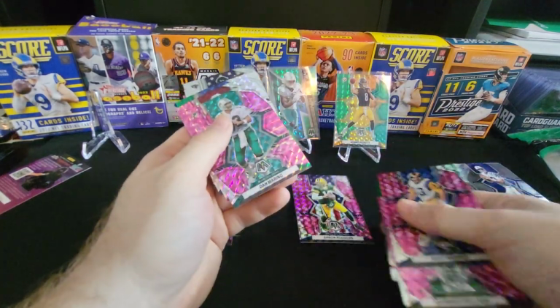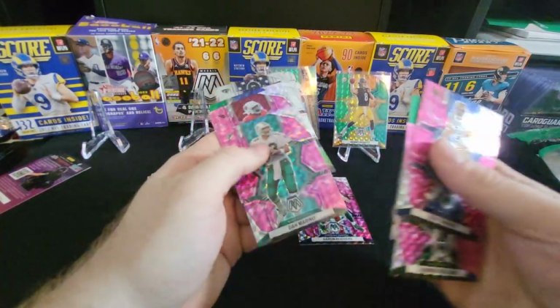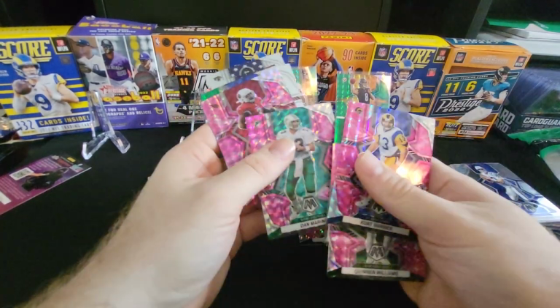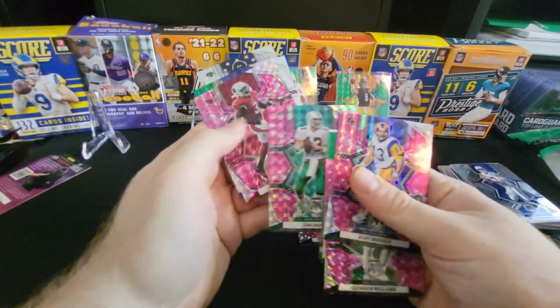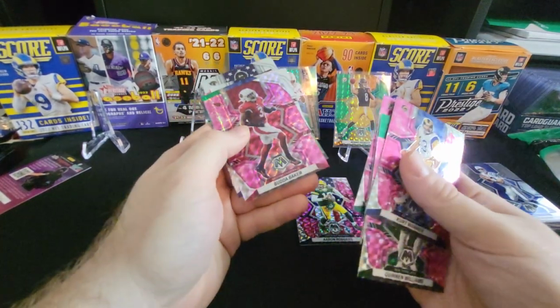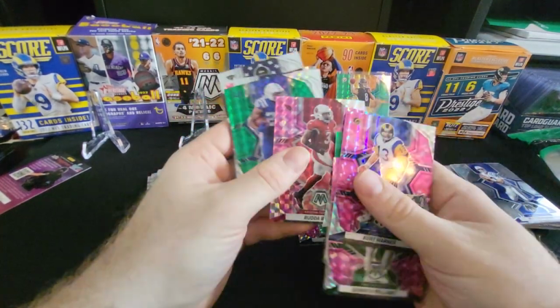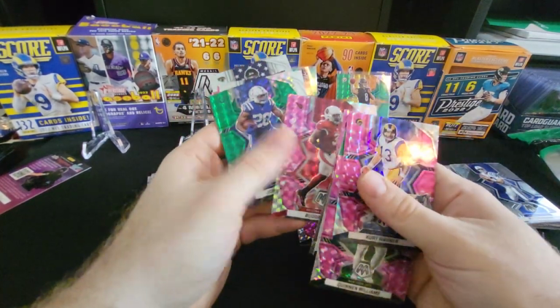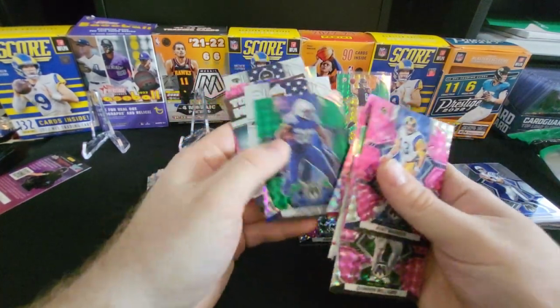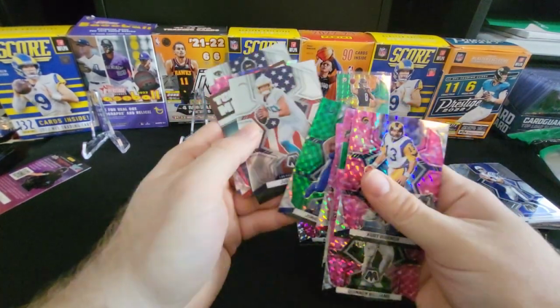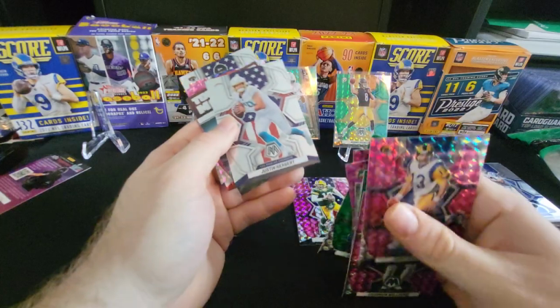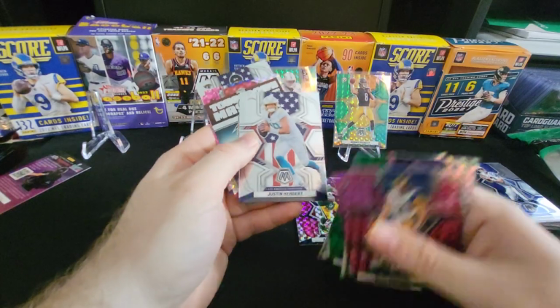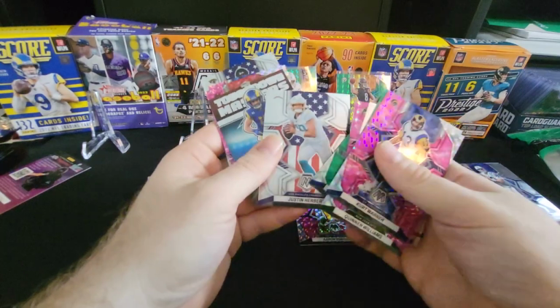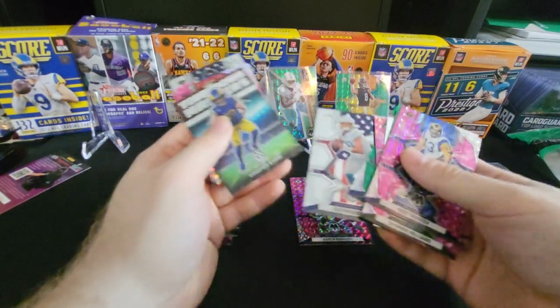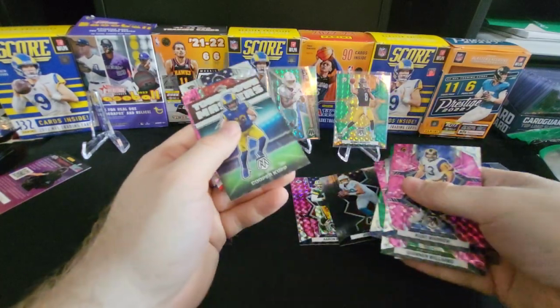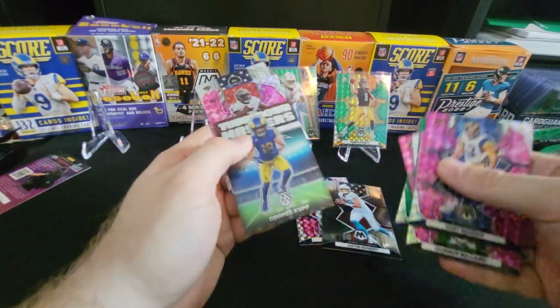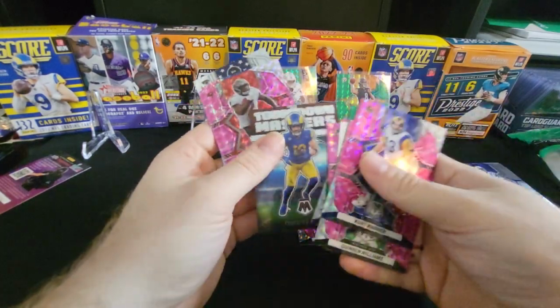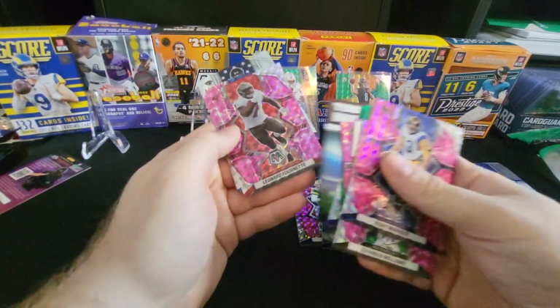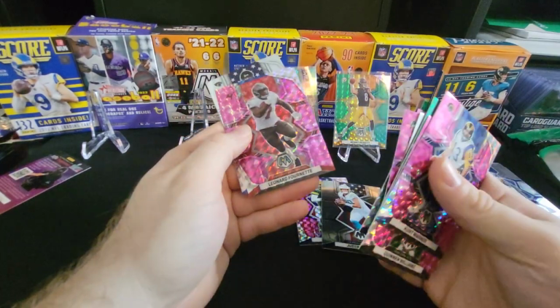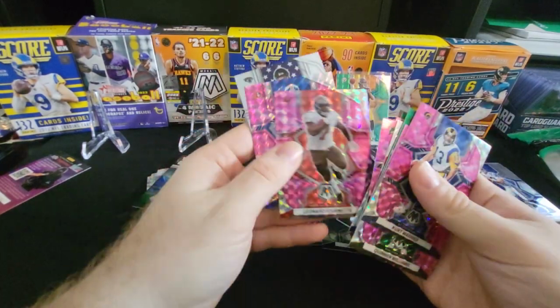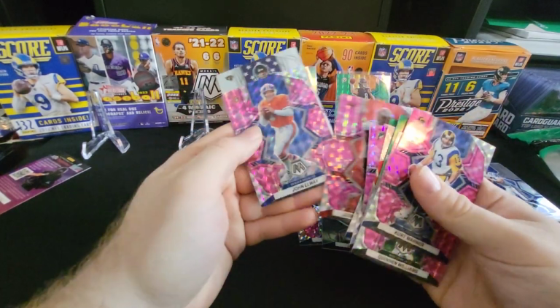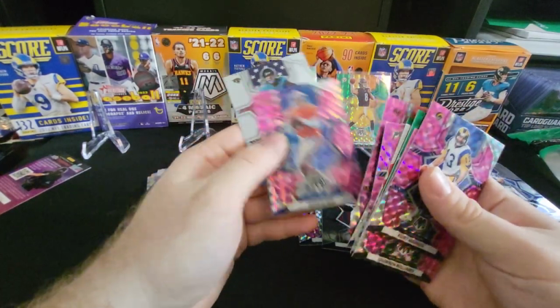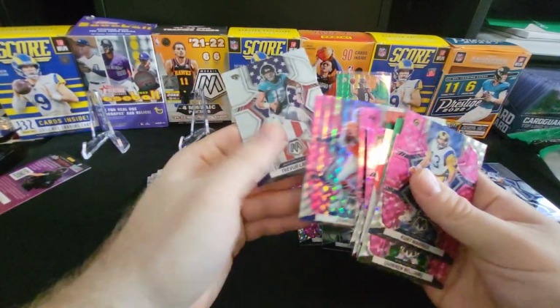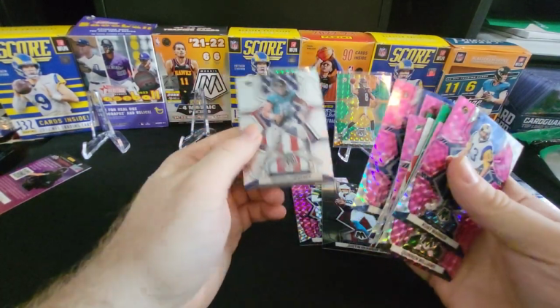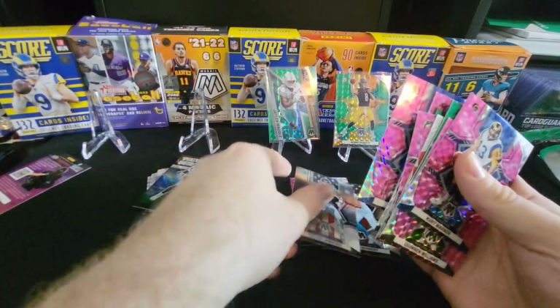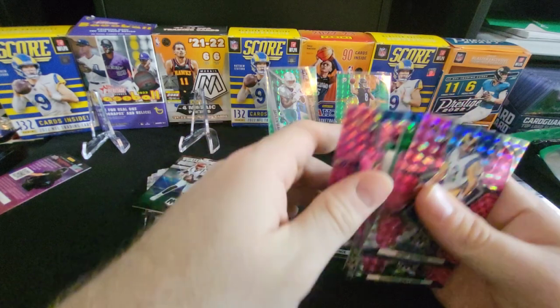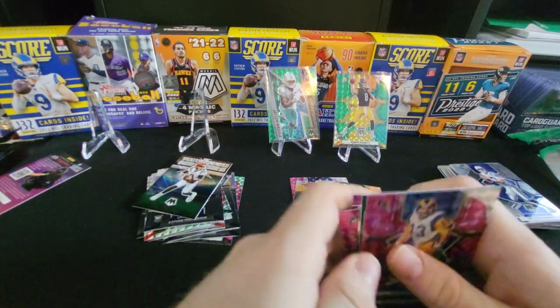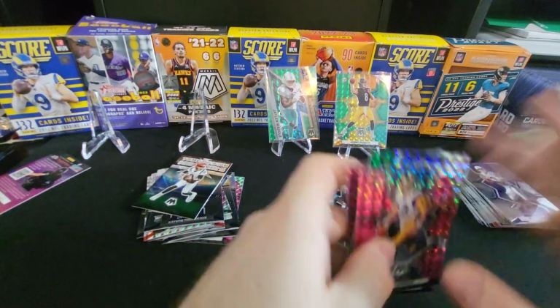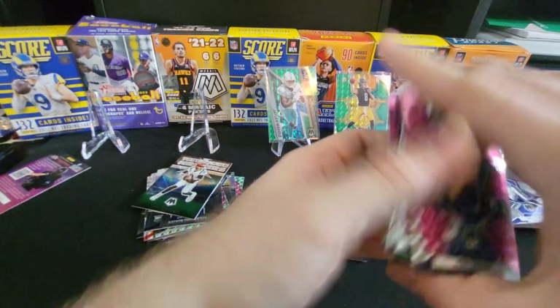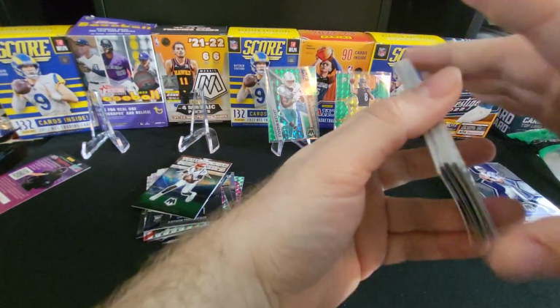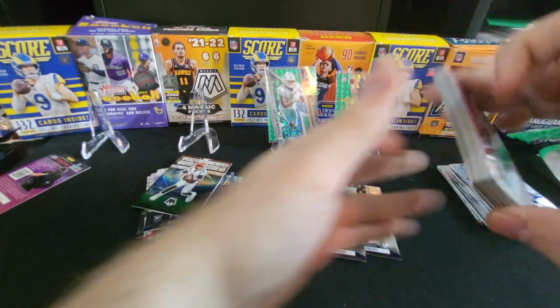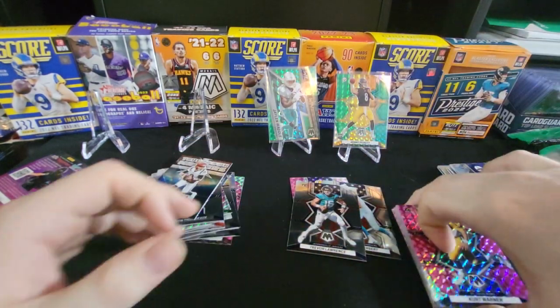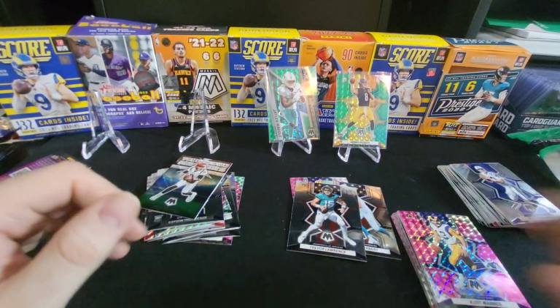Aaron Rodgers, Marino, Budda Baker, Jonathan Taylor, Justin Herbert pink. A lot of great color here. T-Law National Pride. Can't complain.